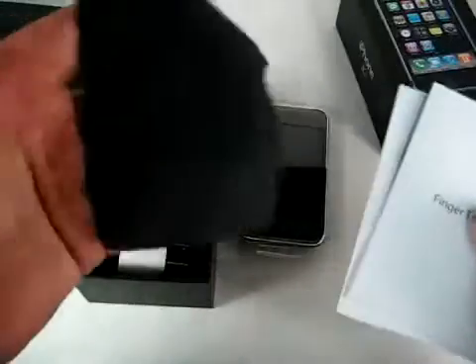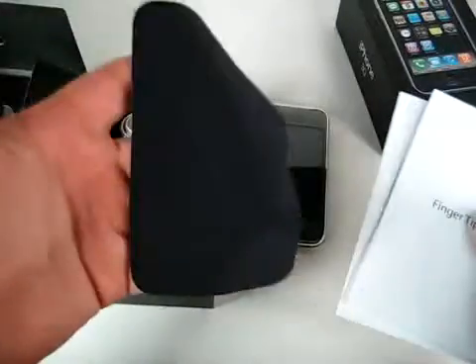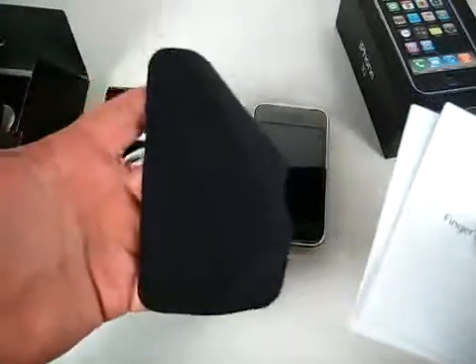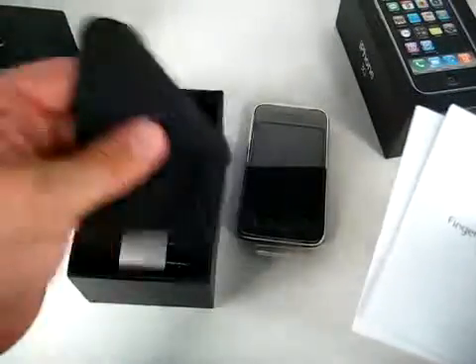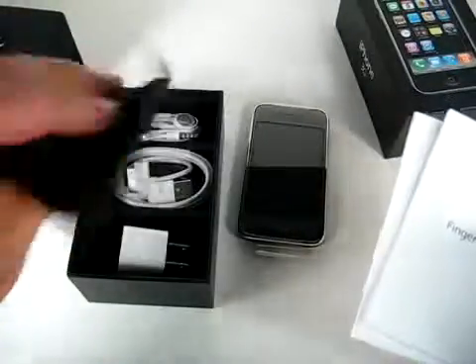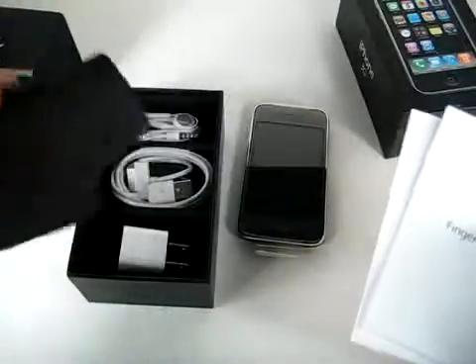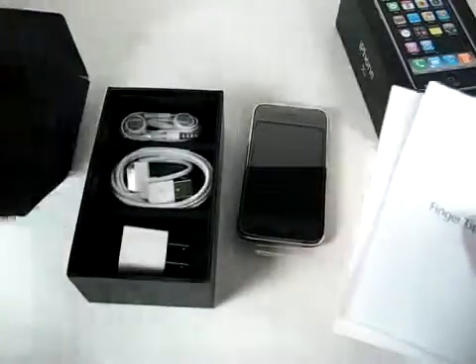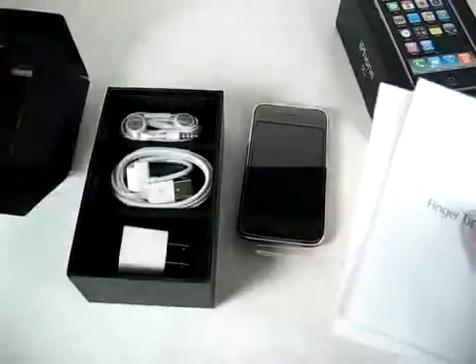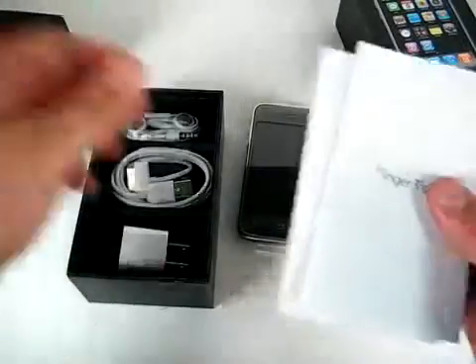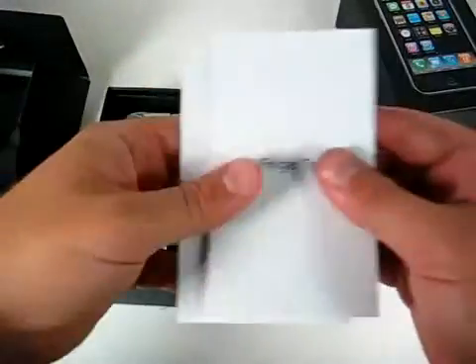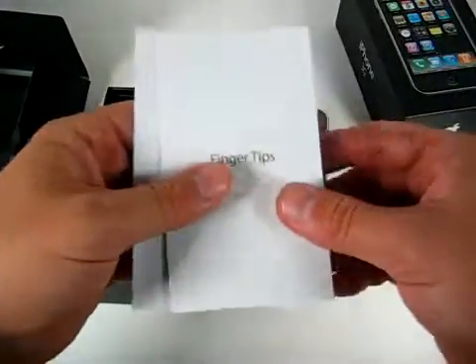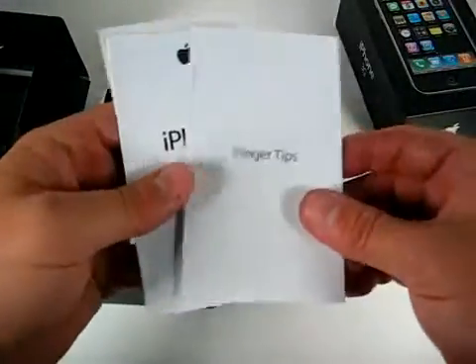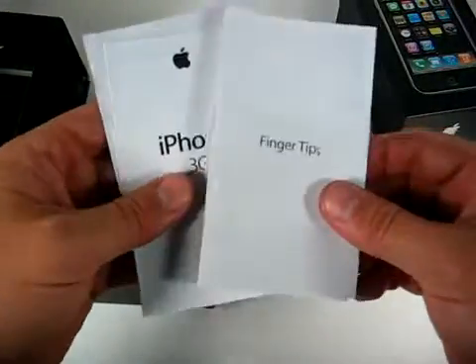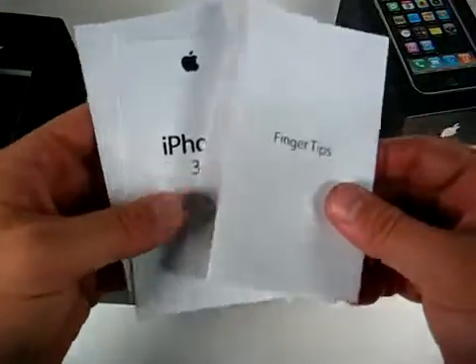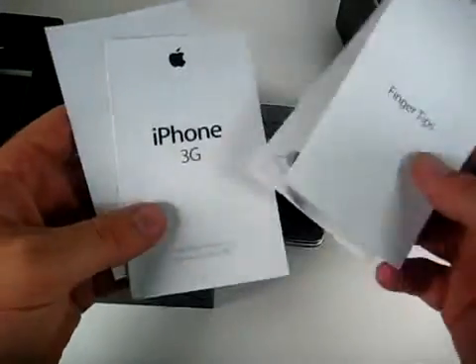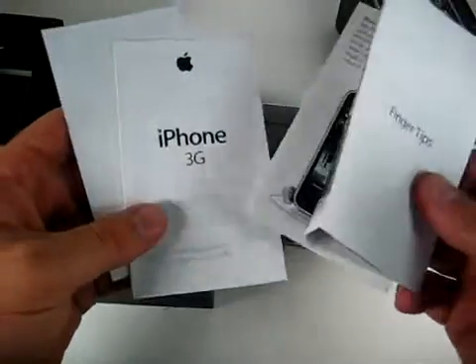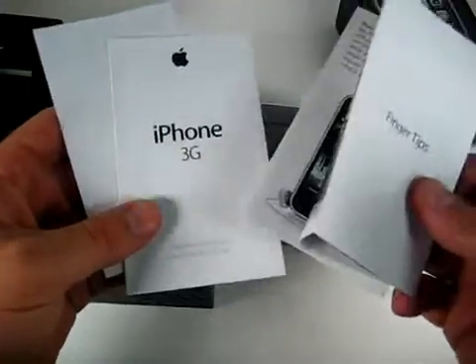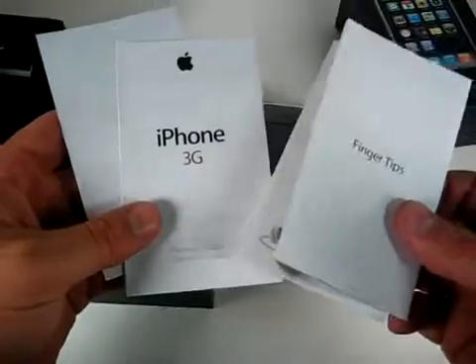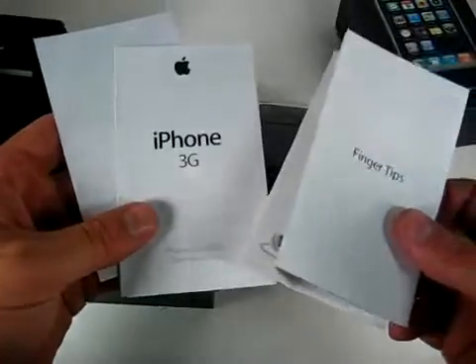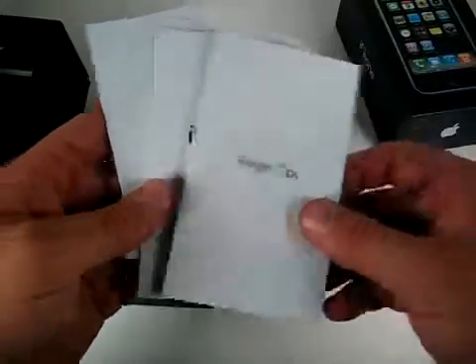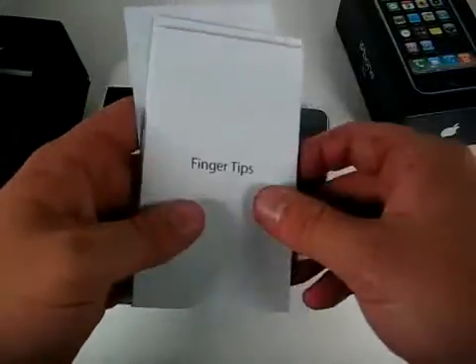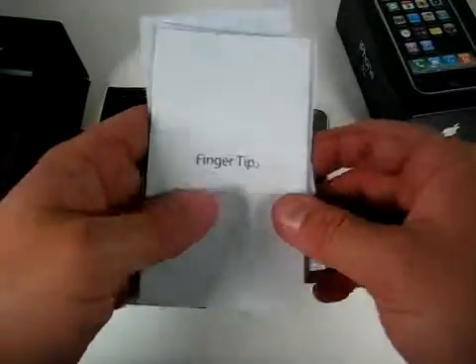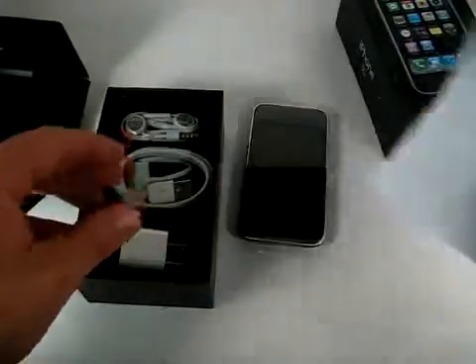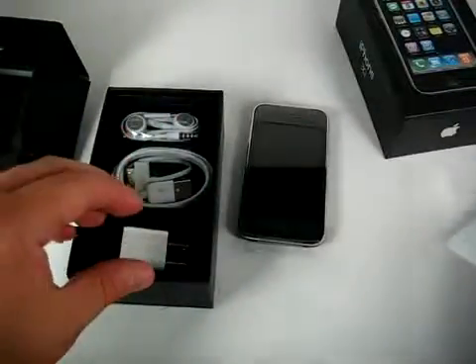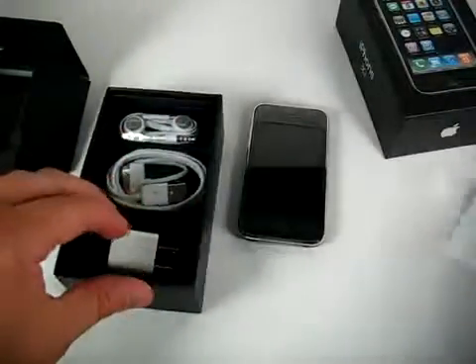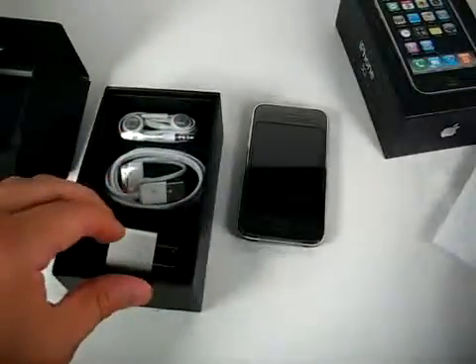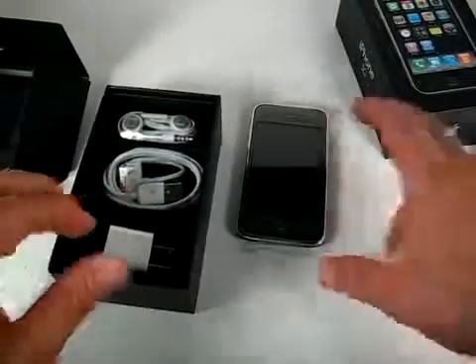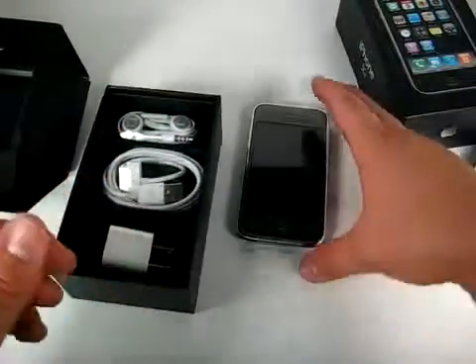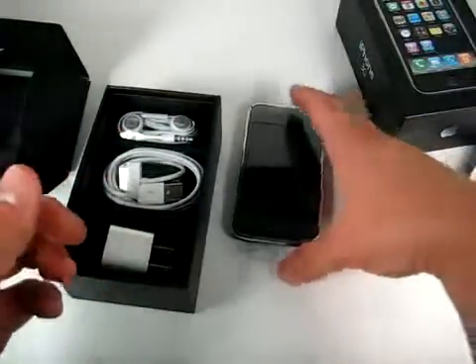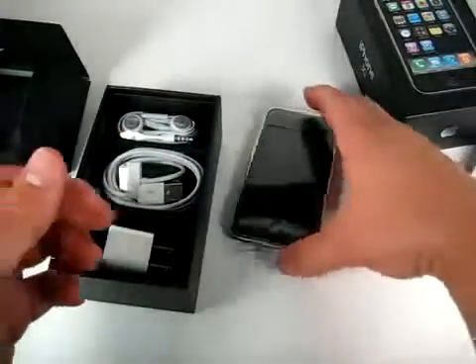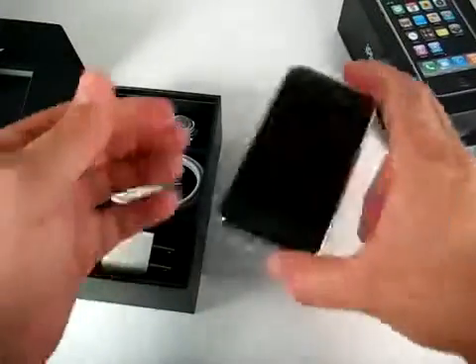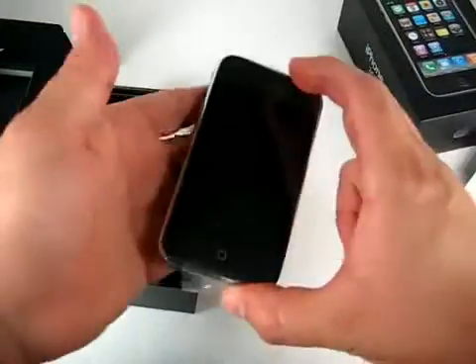We do have a cleaning cloth, which is nice because this is going to be a fingerprint magnet. And your standard documentation. So there you go — brand new iPhone 3G.